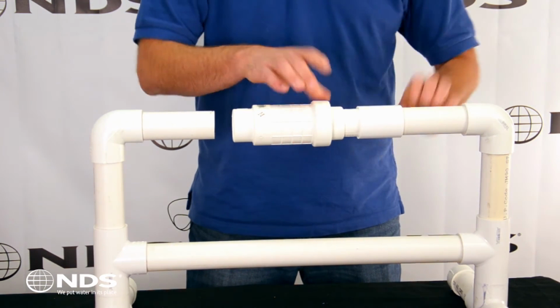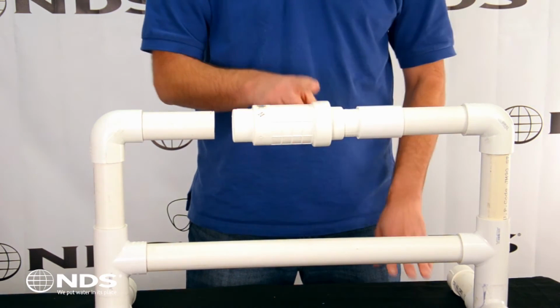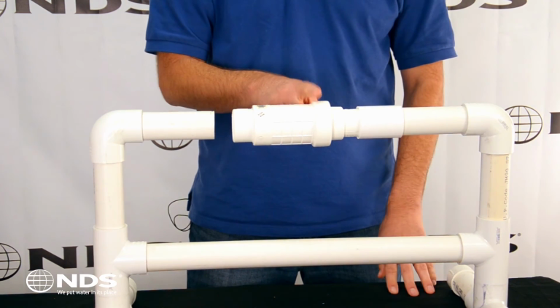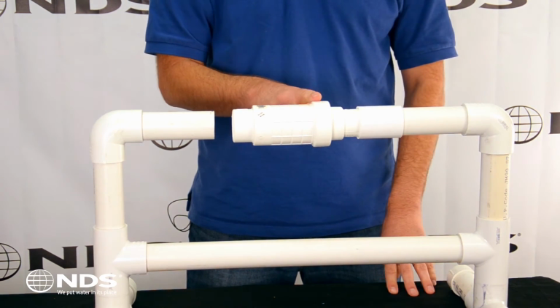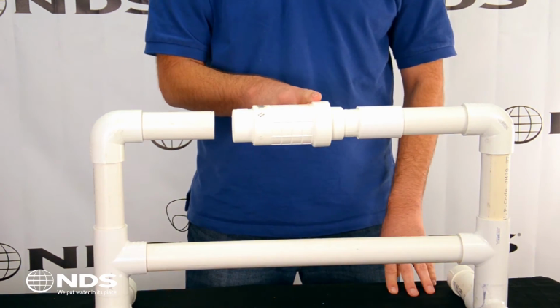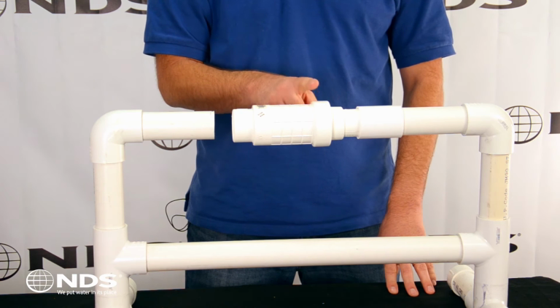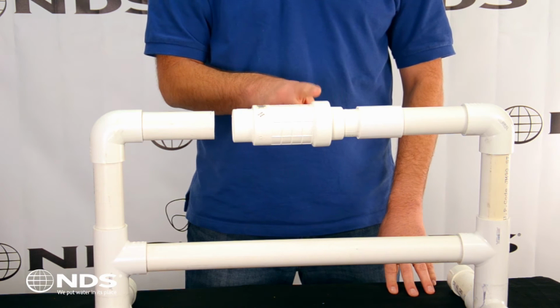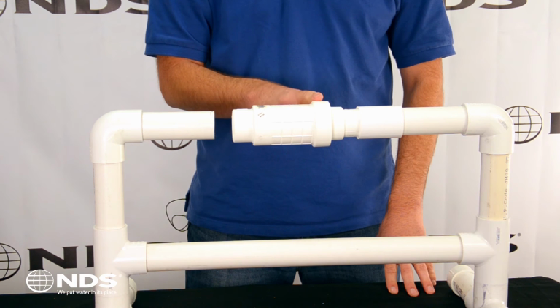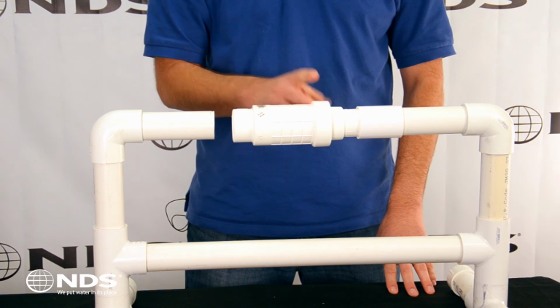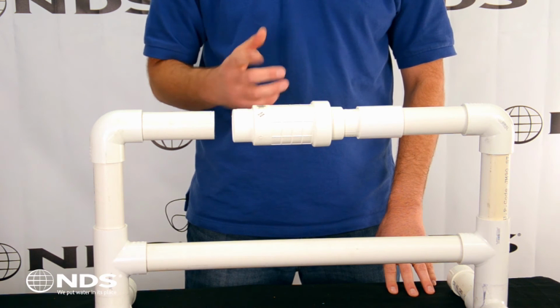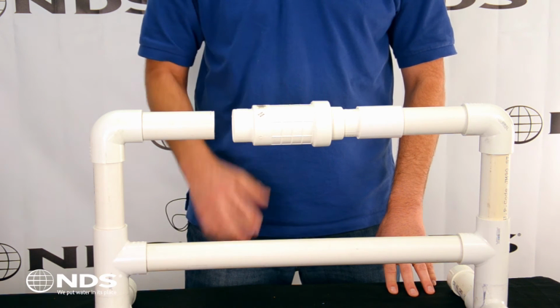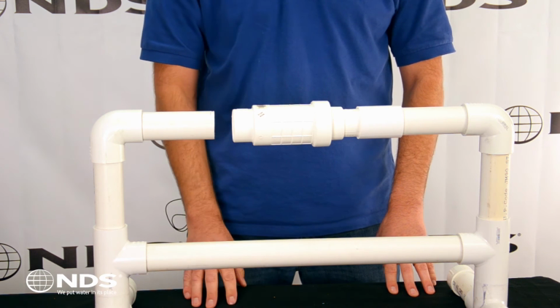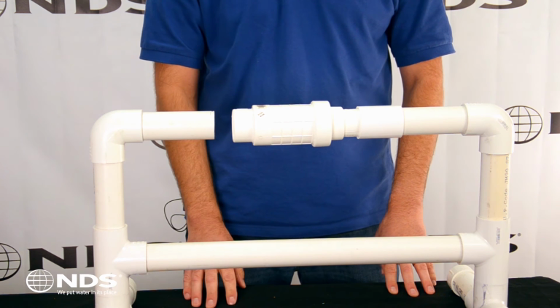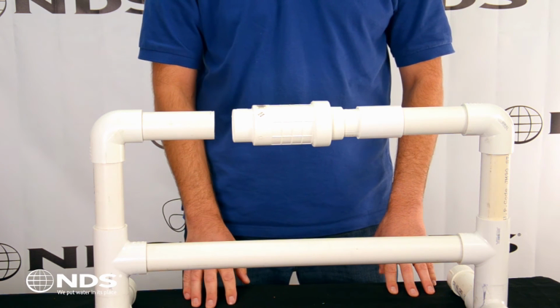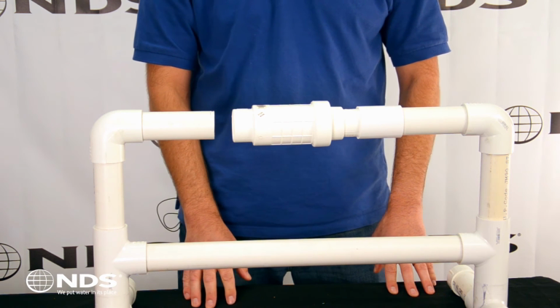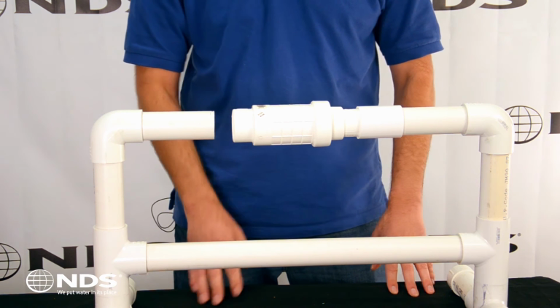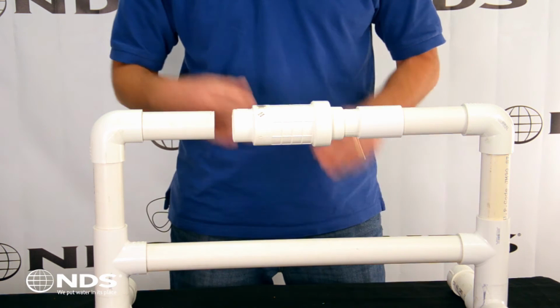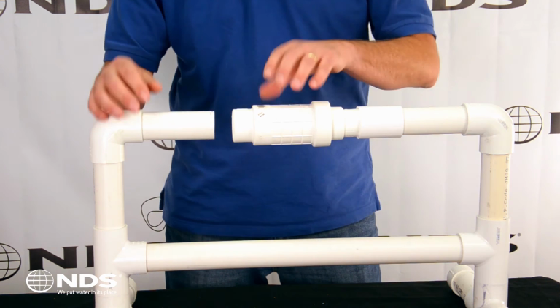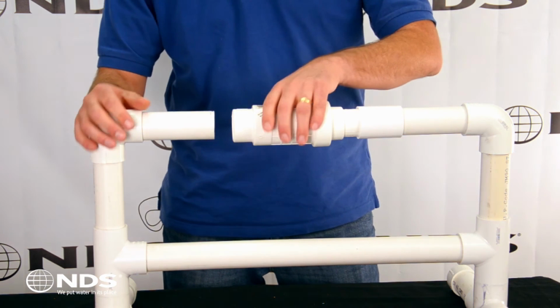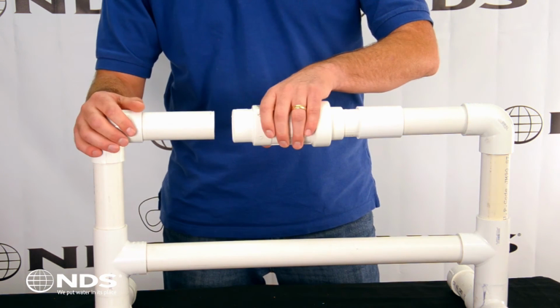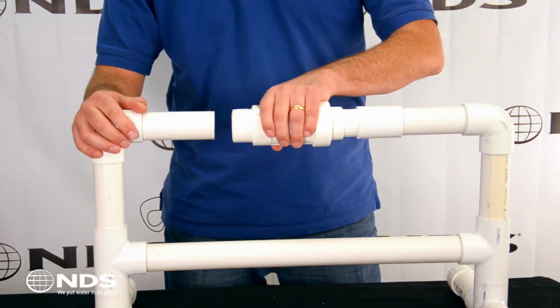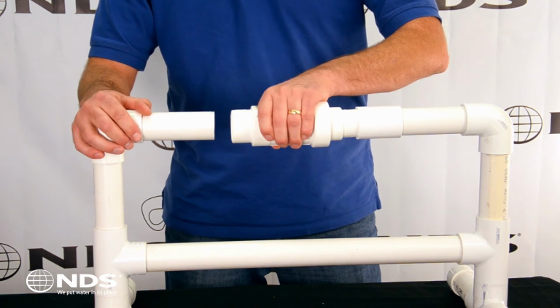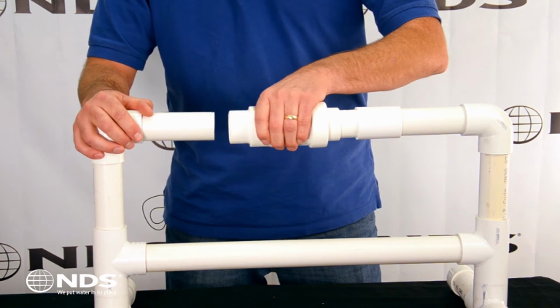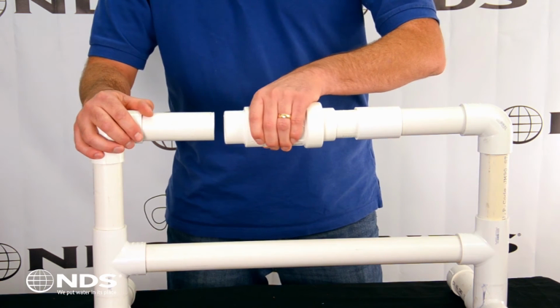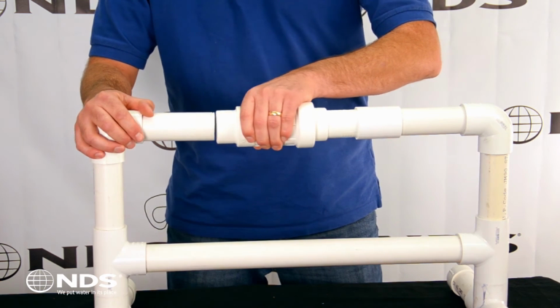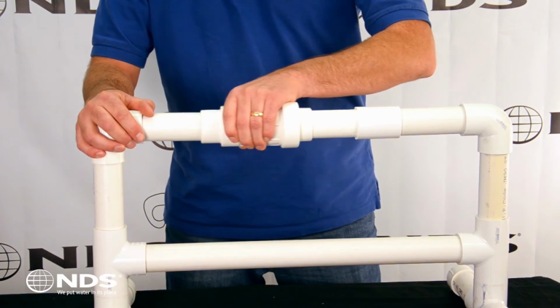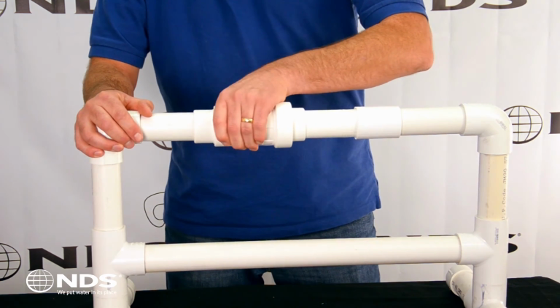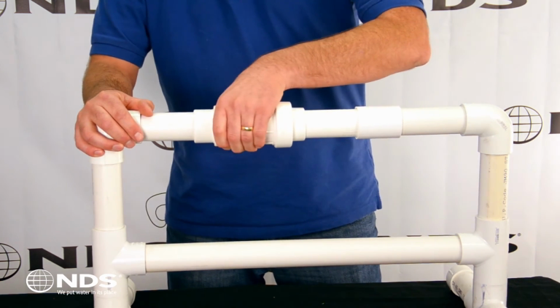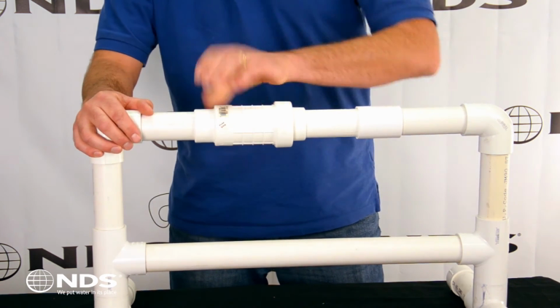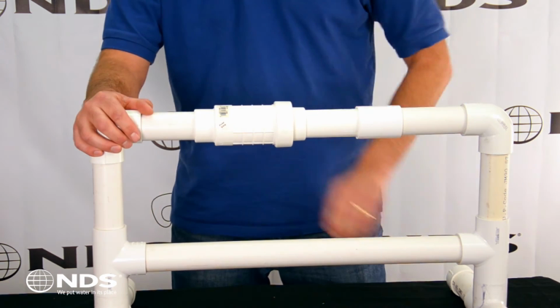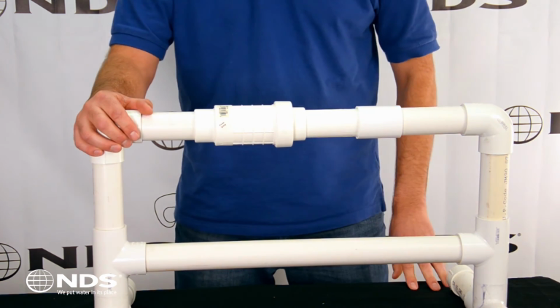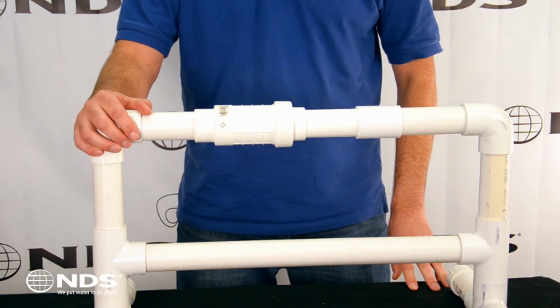The cap is removable and can be utilized to service the pipe — for example, if it gets clogged. To finish the installation, expand the repair coupling and glue onto the other end of the pipe.